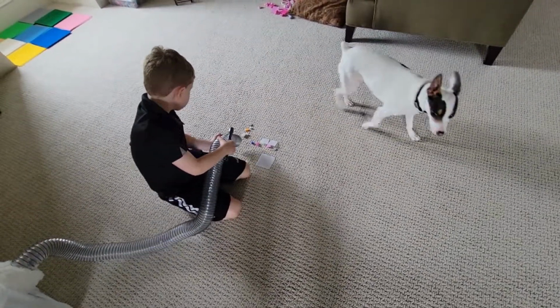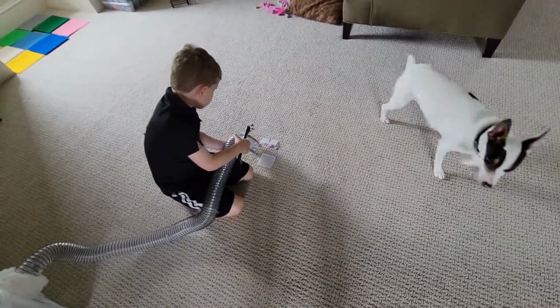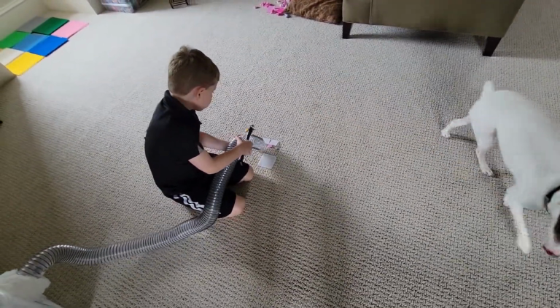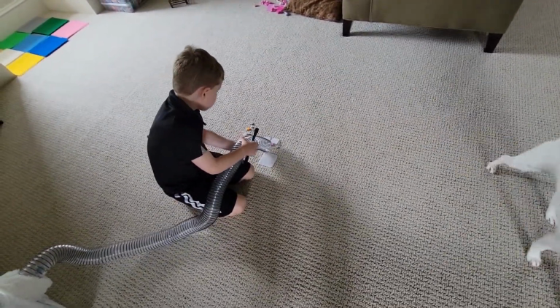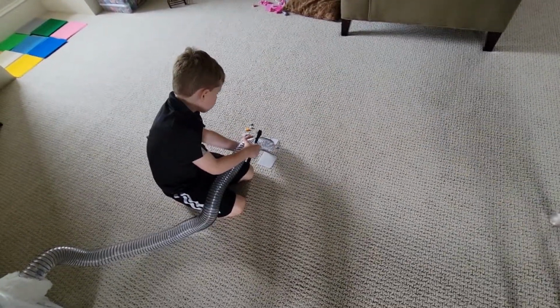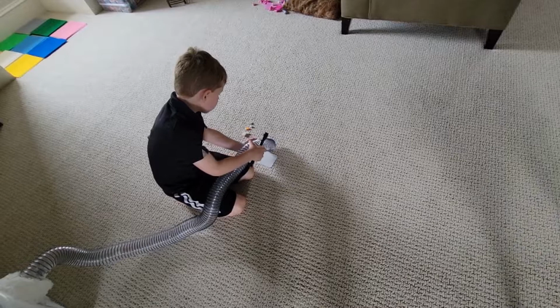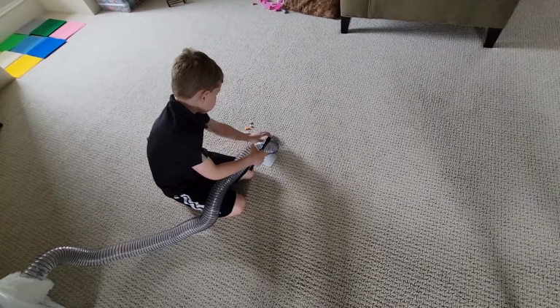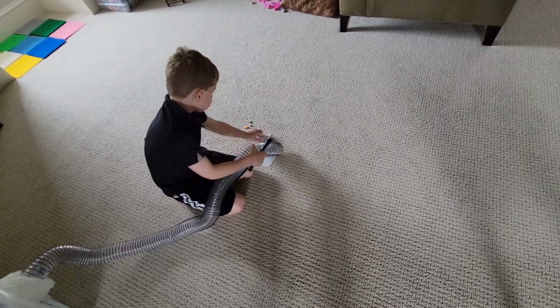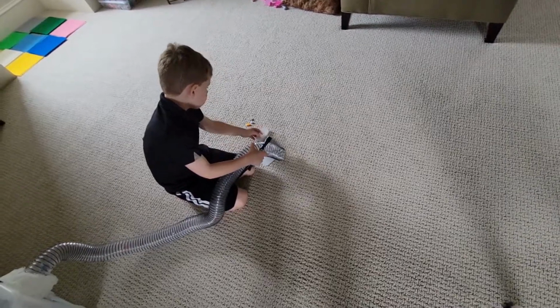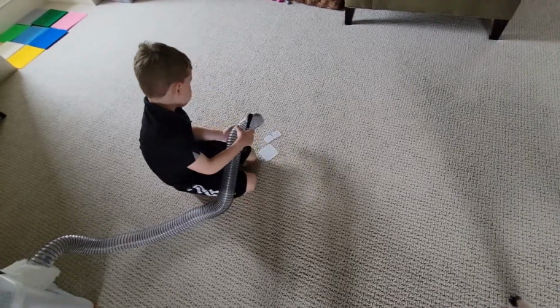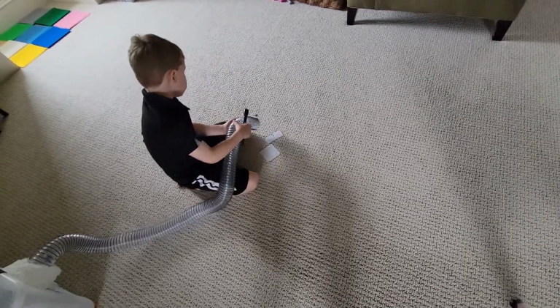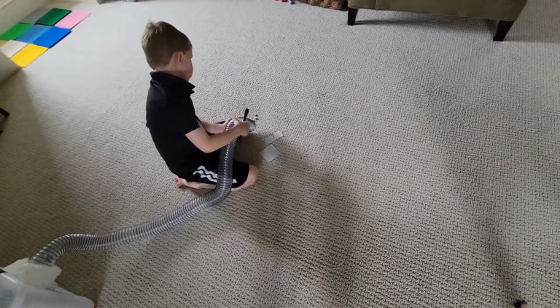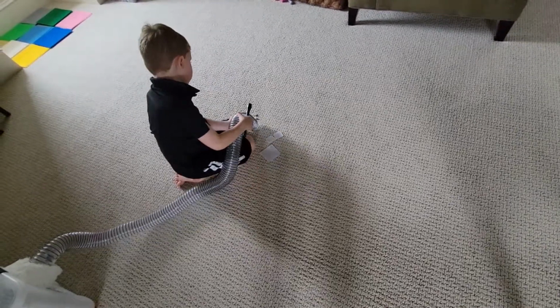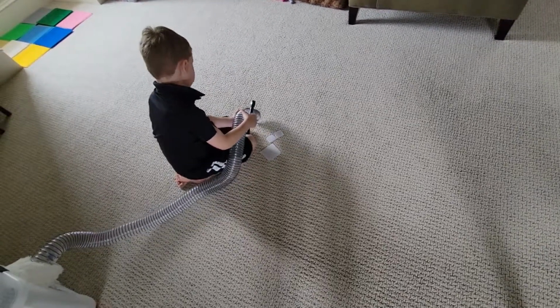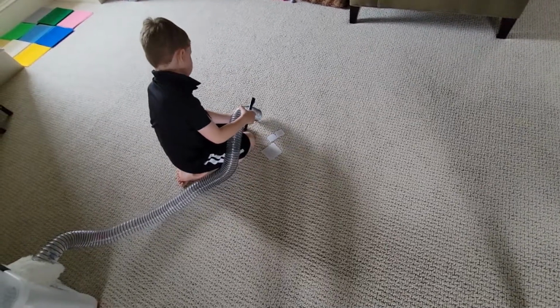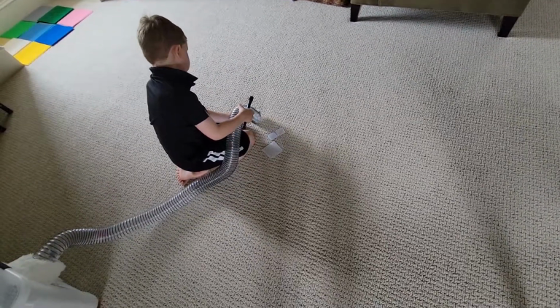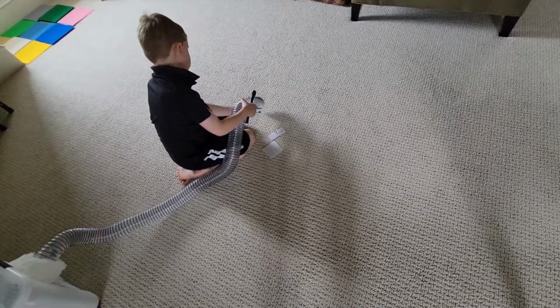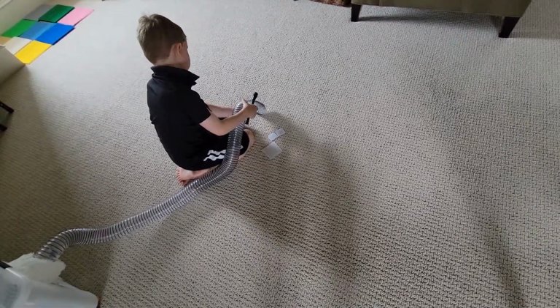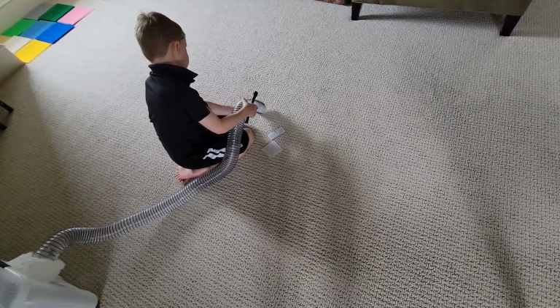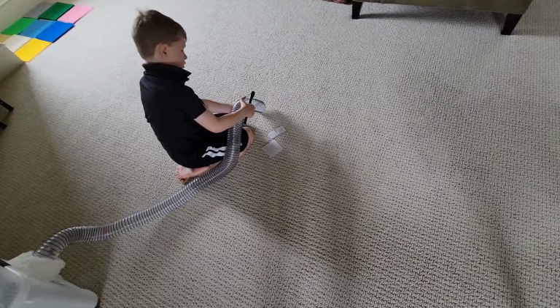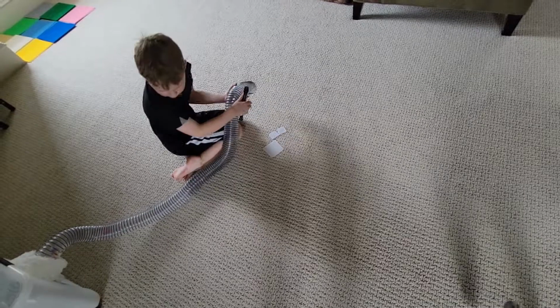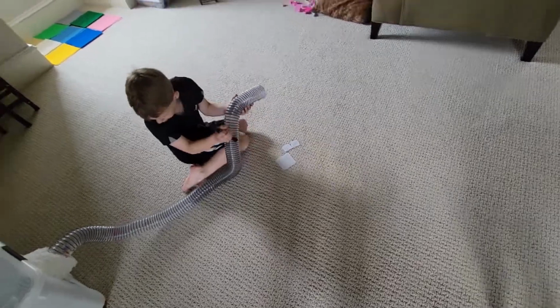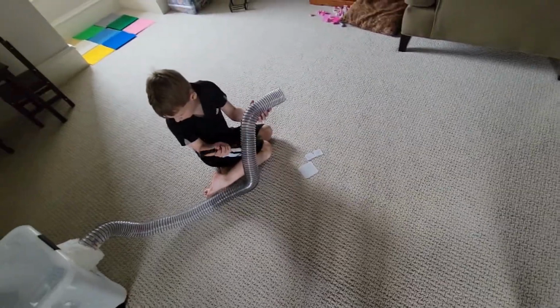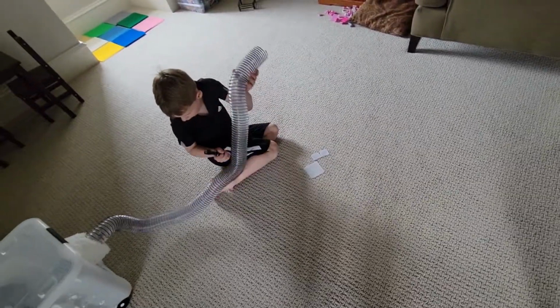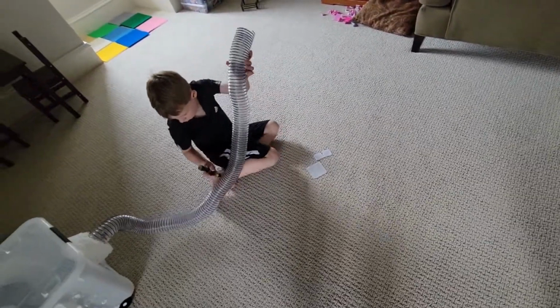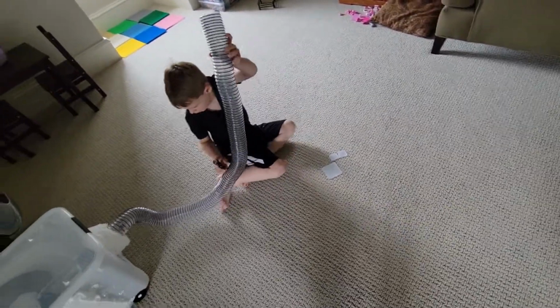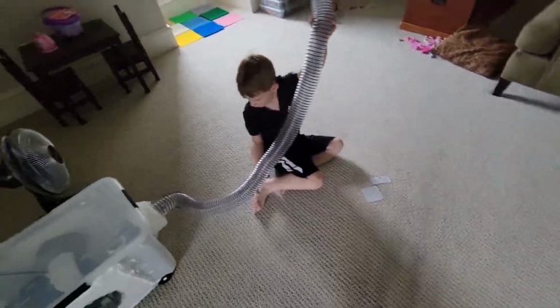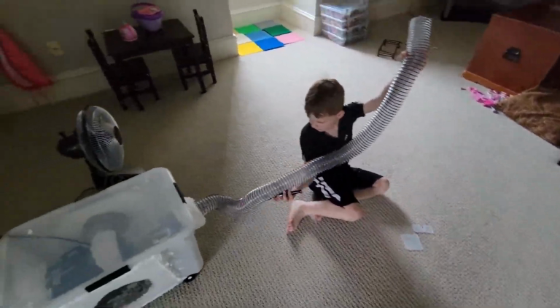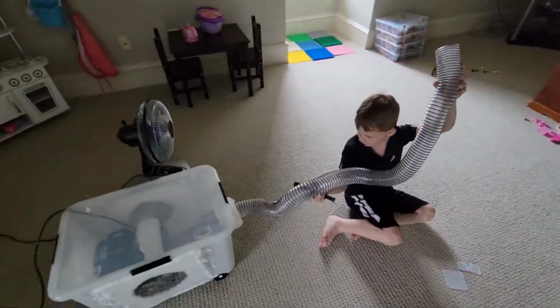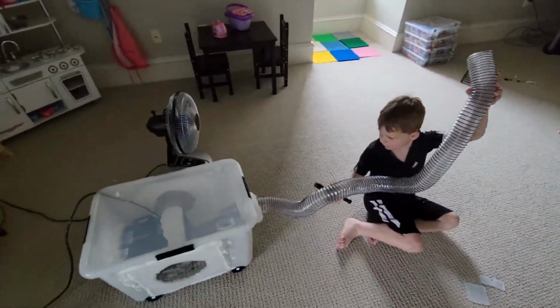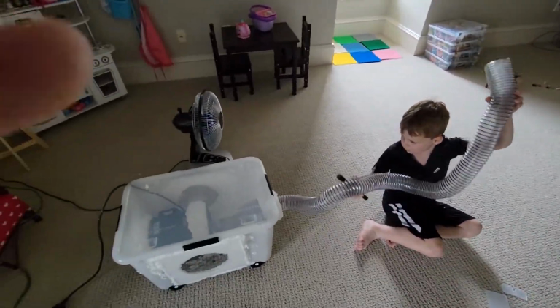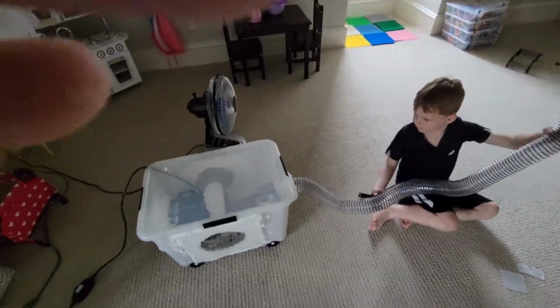I wonder if a bigger hose would actually be better, so there would be more airflow. This one's actually better. Should we try it with a bigger hose?